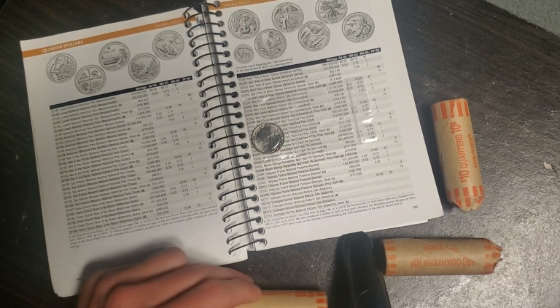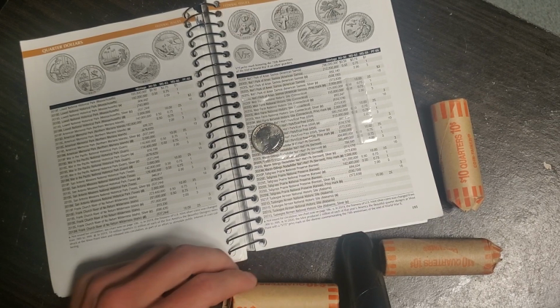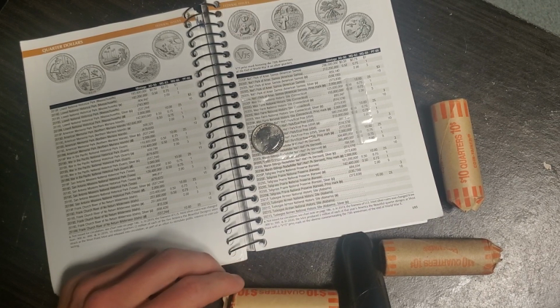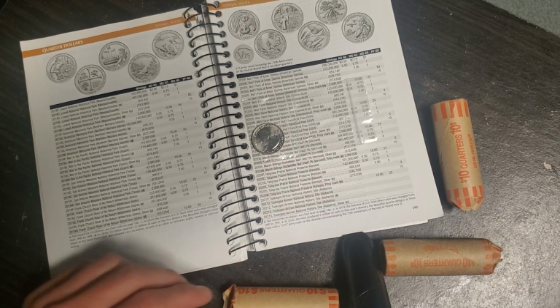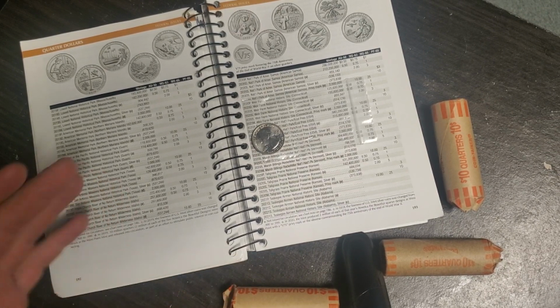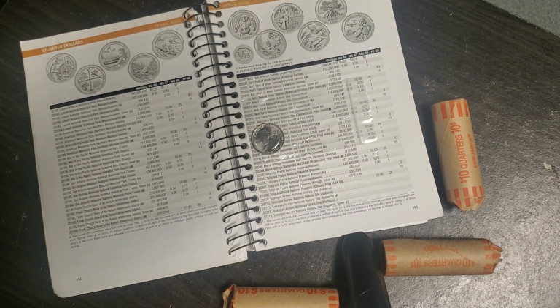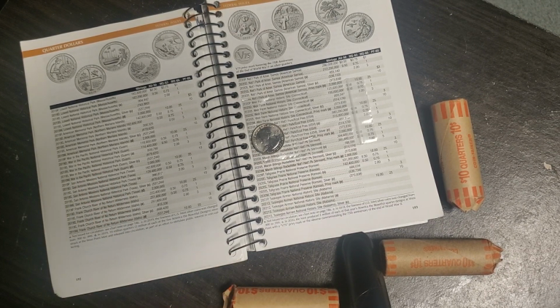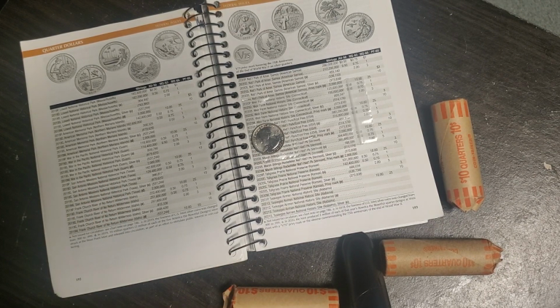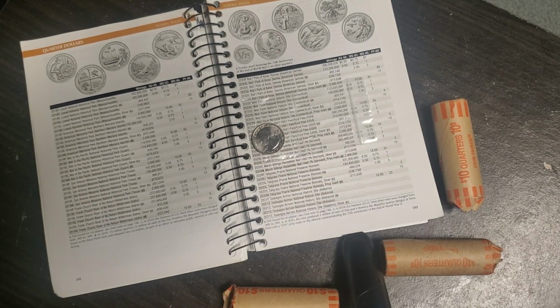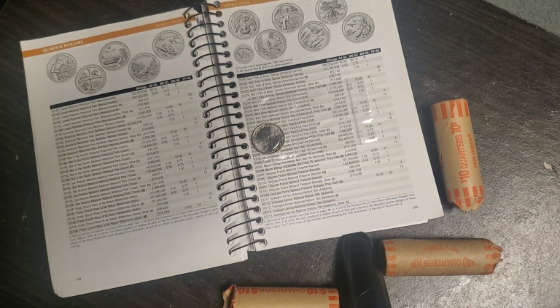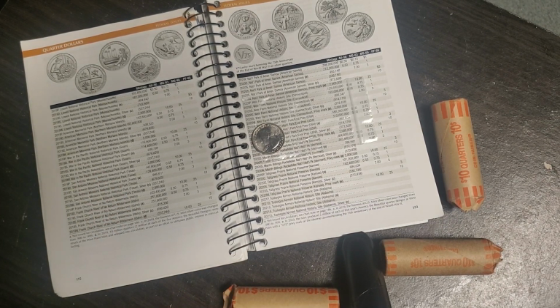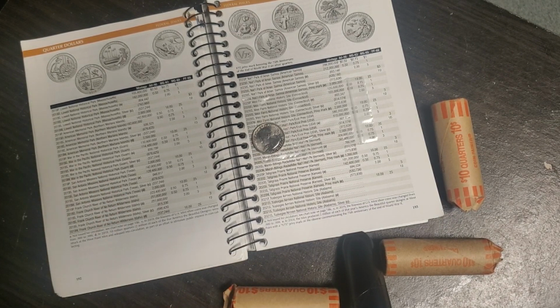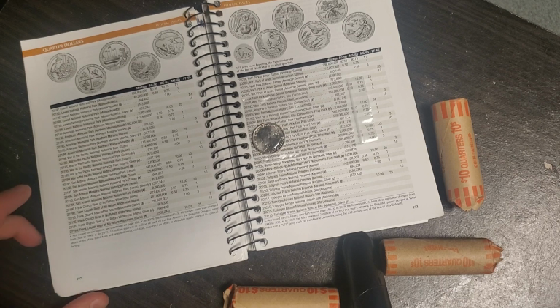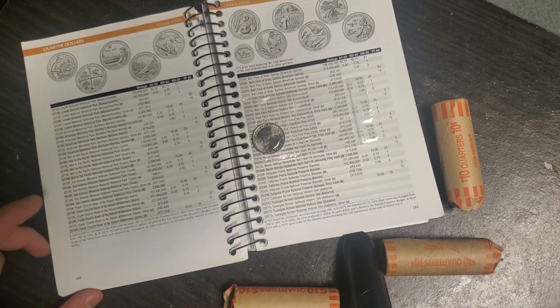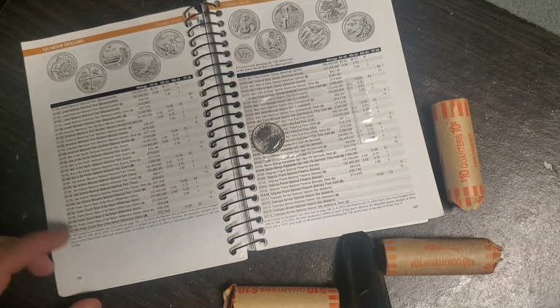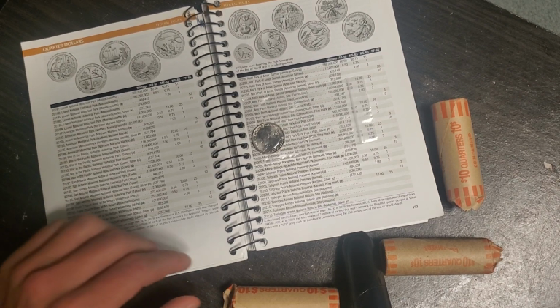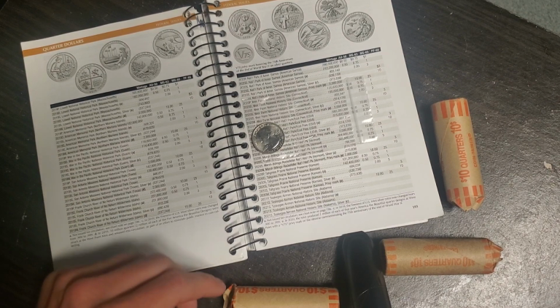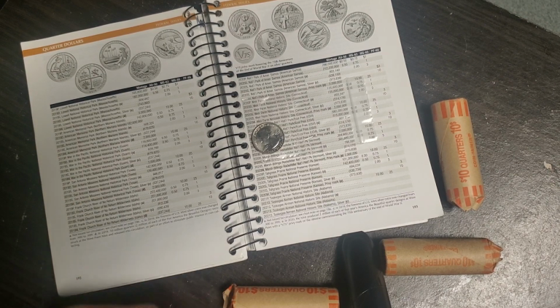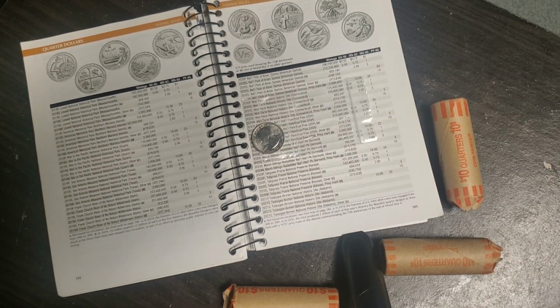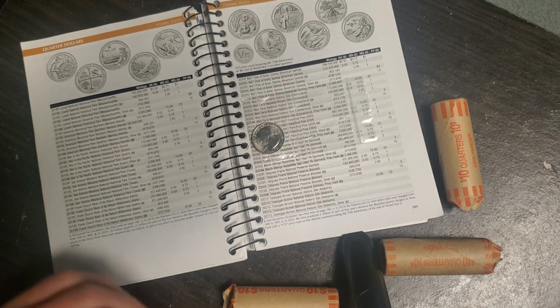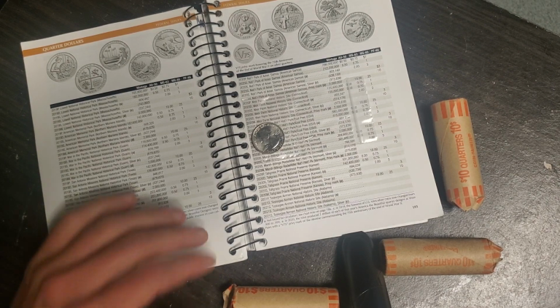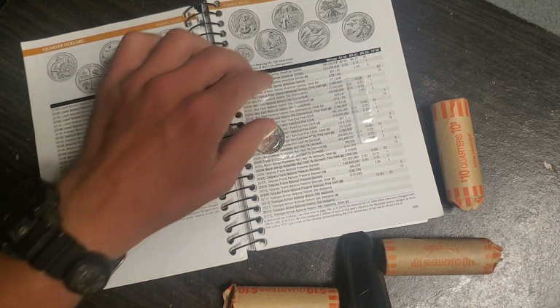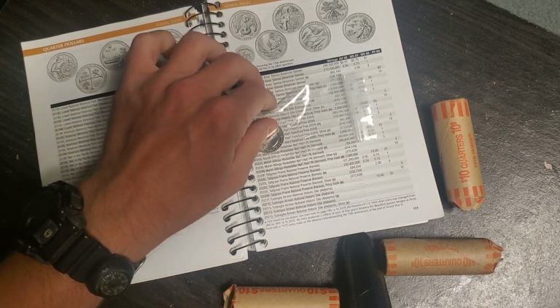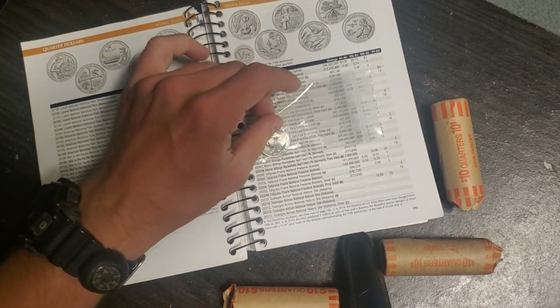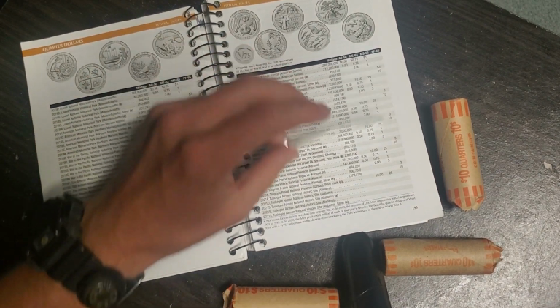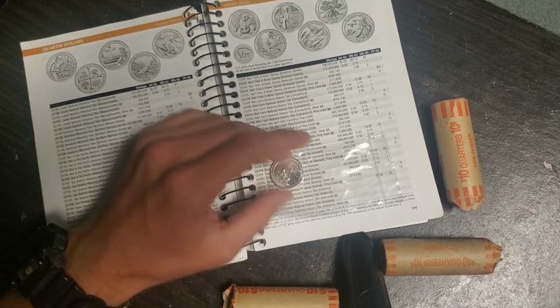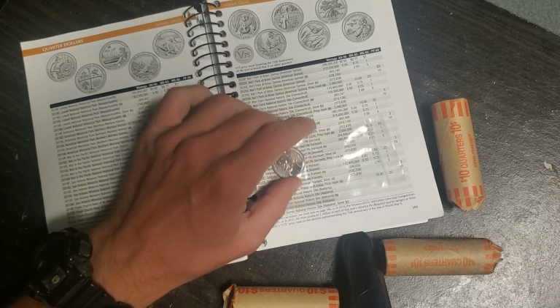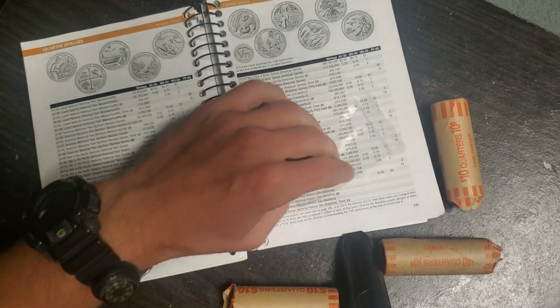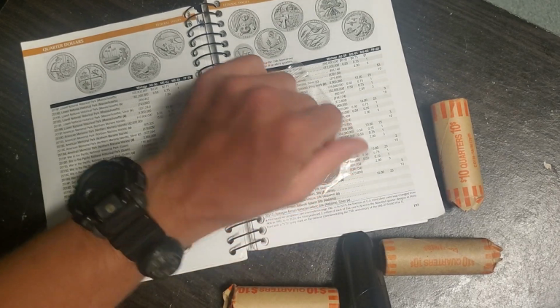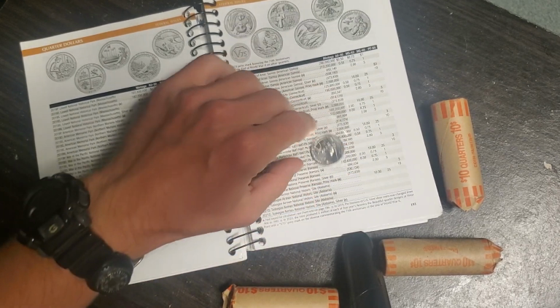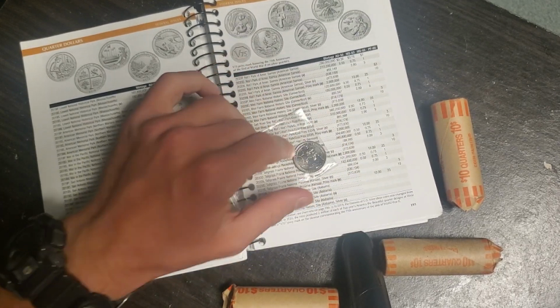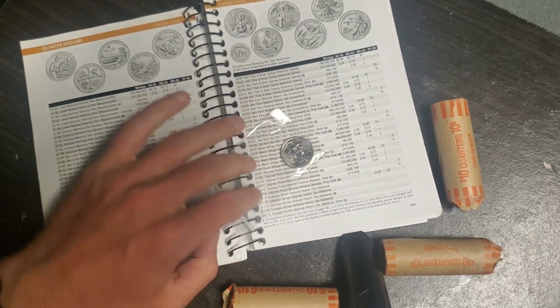I don't really search for dimes that much — sometimes I do. I've gotten lucky a few times finding silver and some errors. But I want to focus on the quarters today. I went through all 10 rolls of the quarters yesterday.